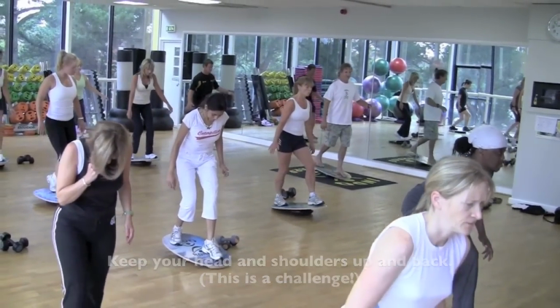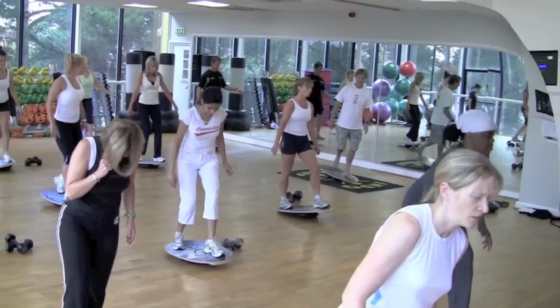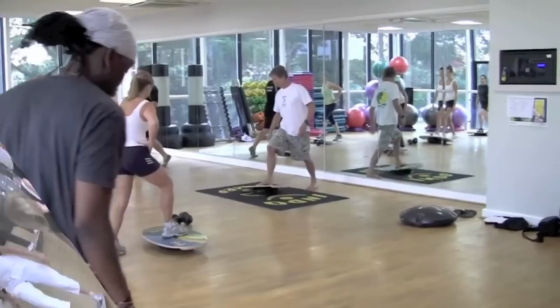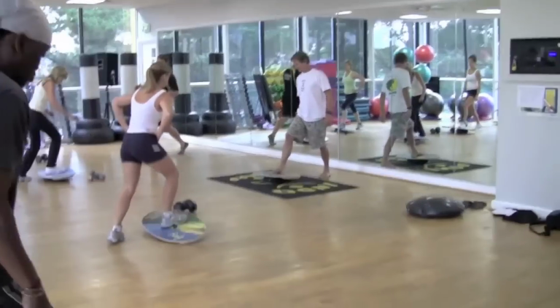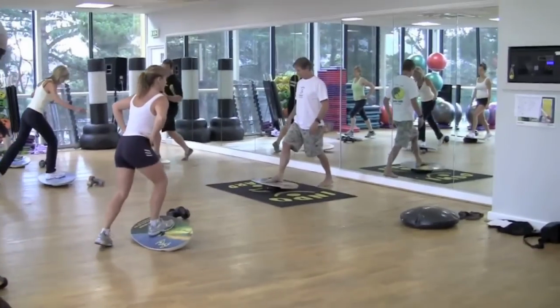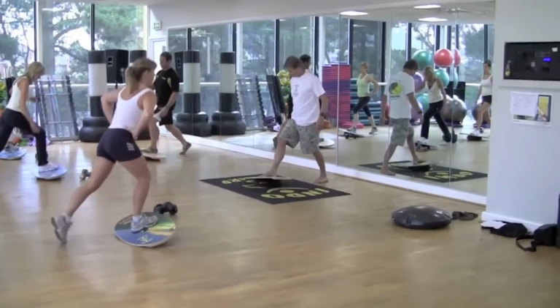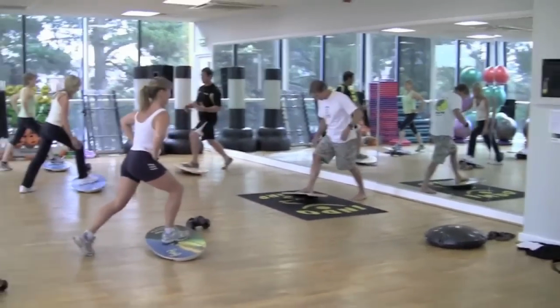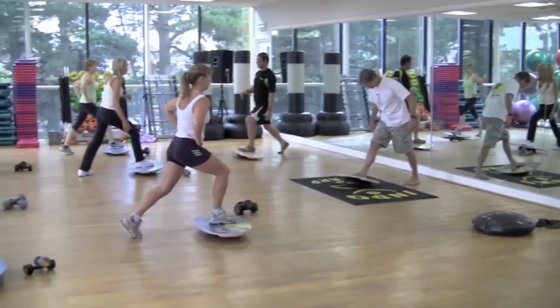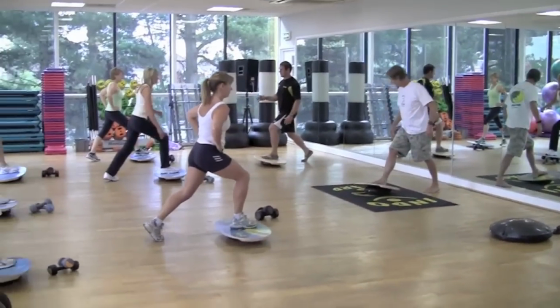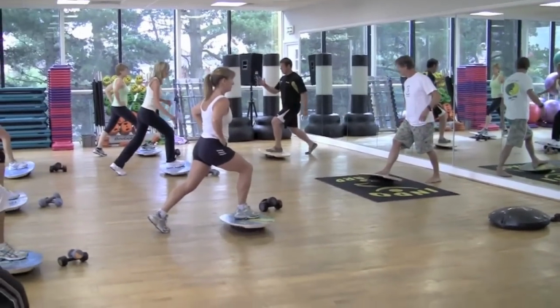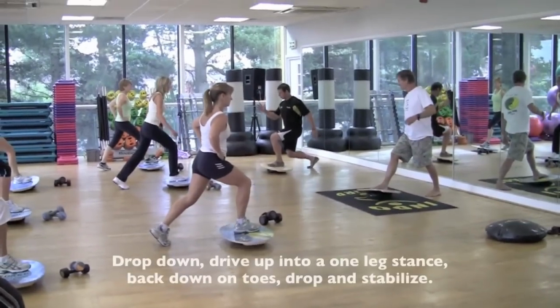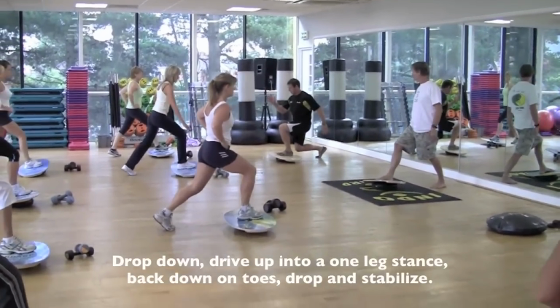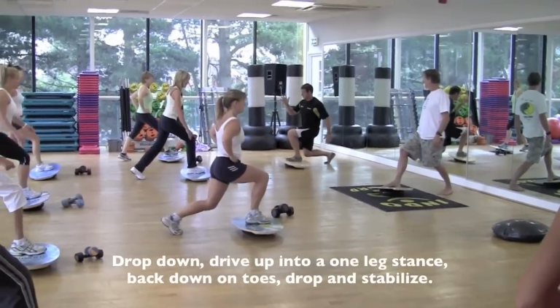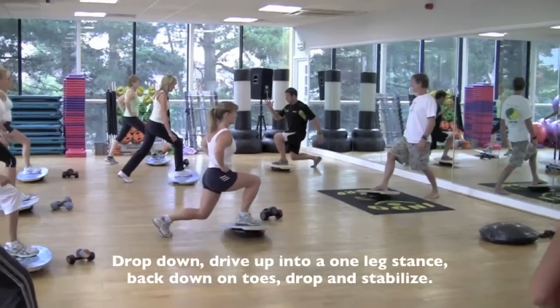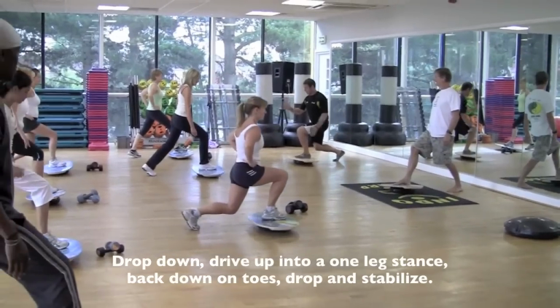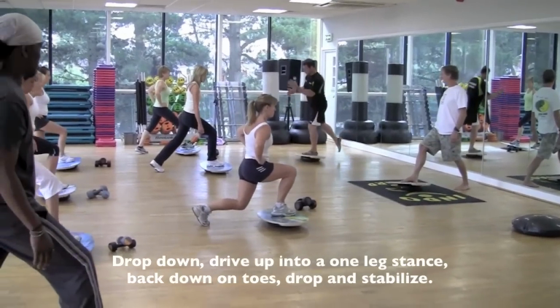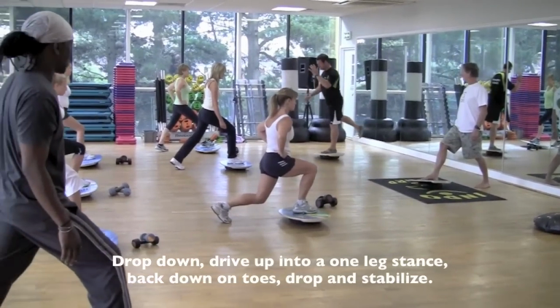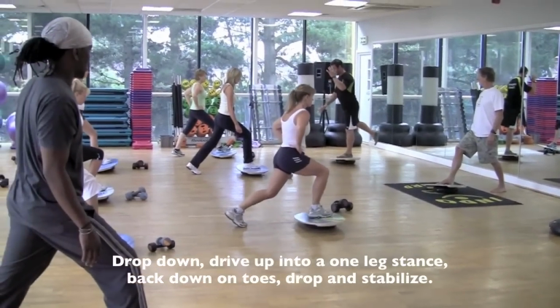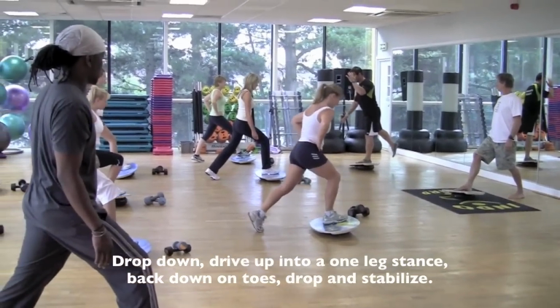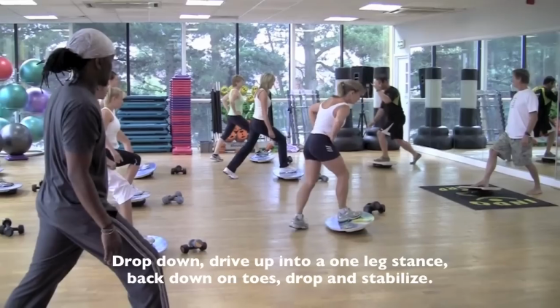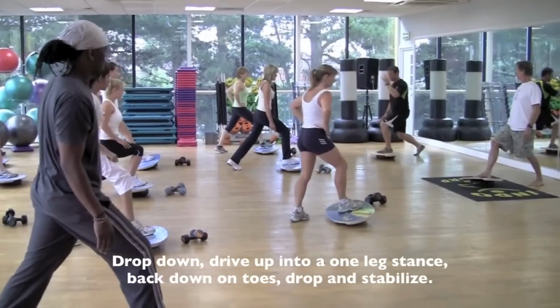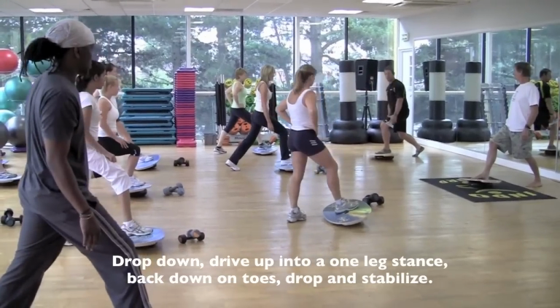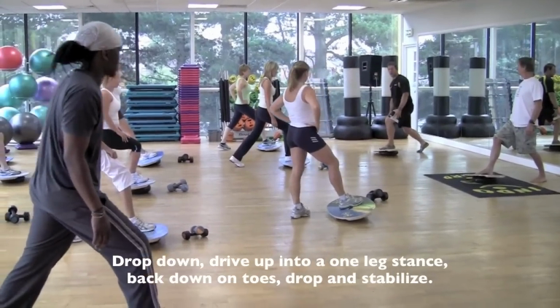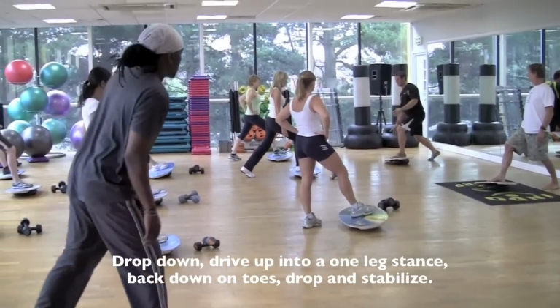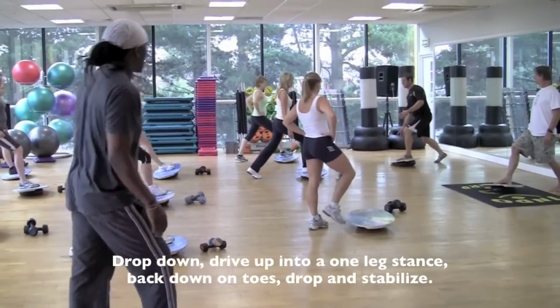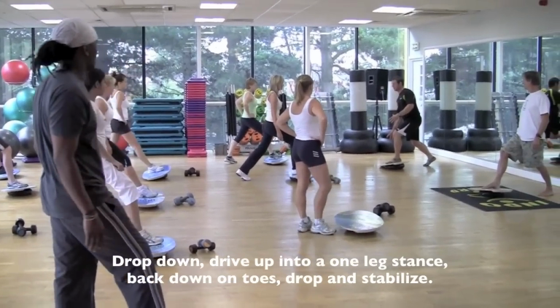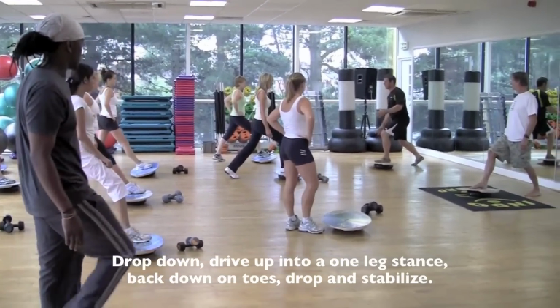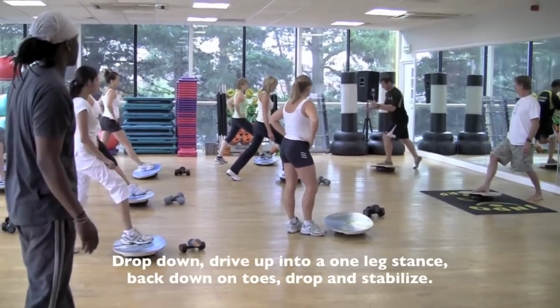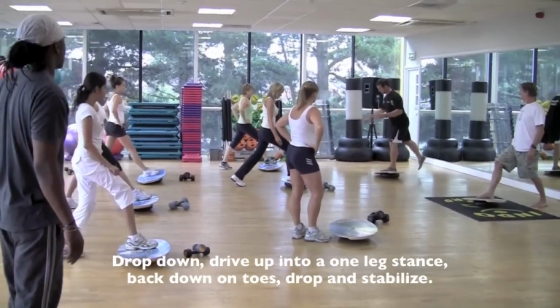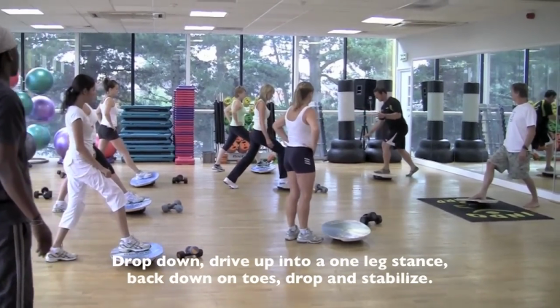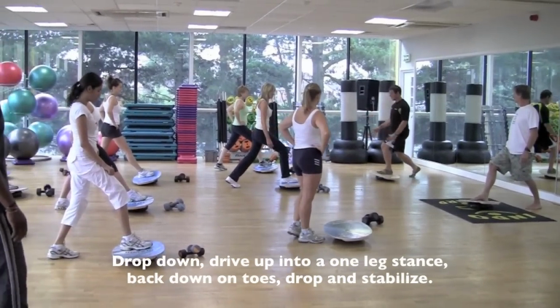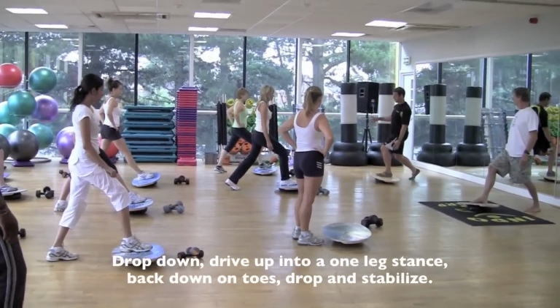Come on up. We've done a bit of a lunge, you're quite warm in that position. We're going to drop down, we're going to come up, we're going to drive up through the legs. We're going to go to a one leg stance and then back down. When your toes come down, you go back into your toes.